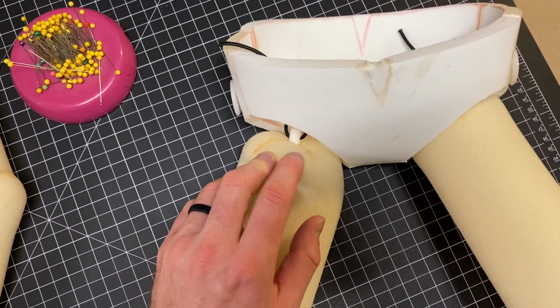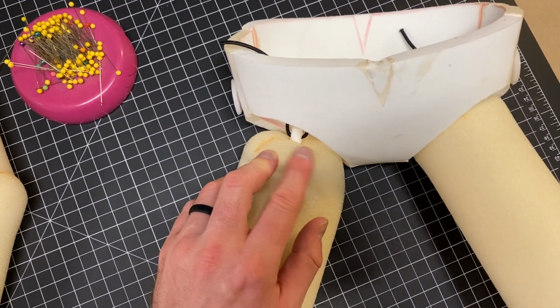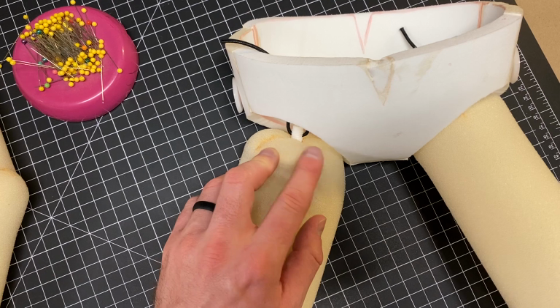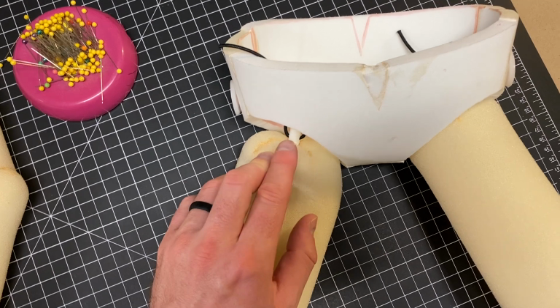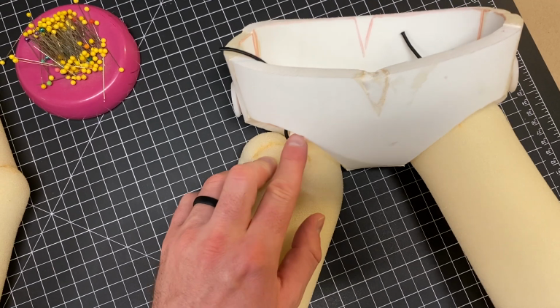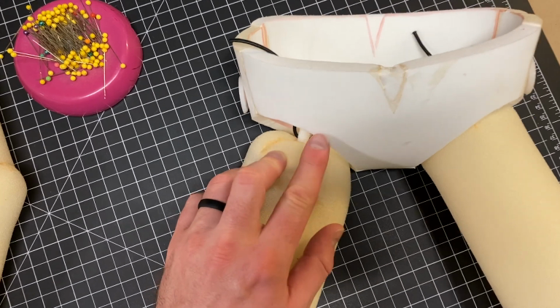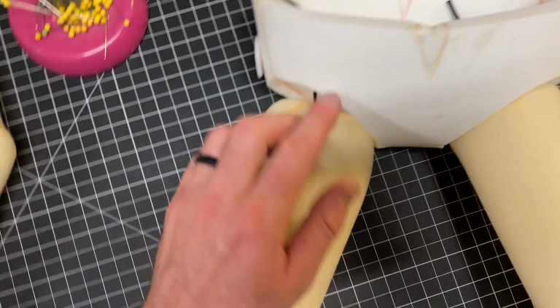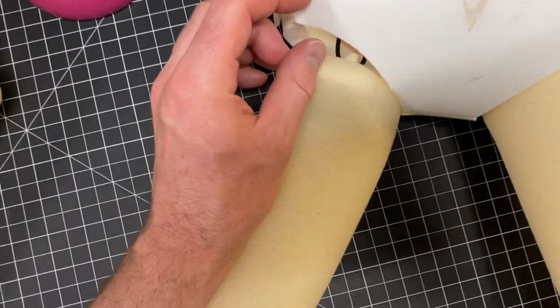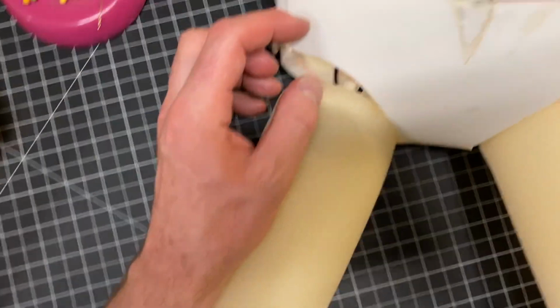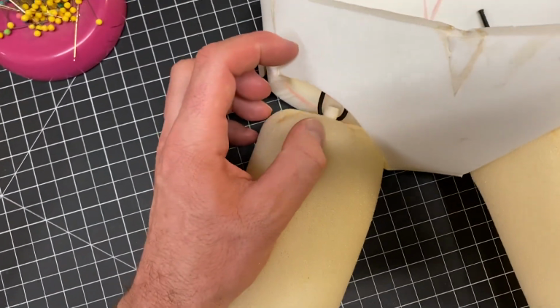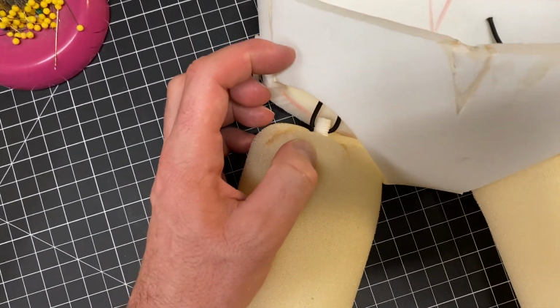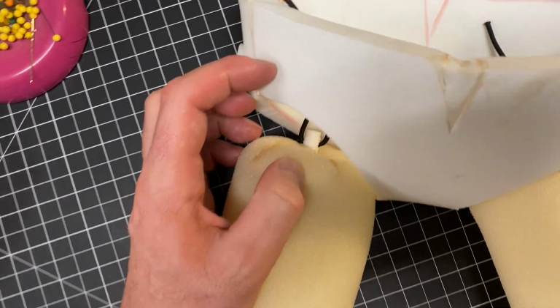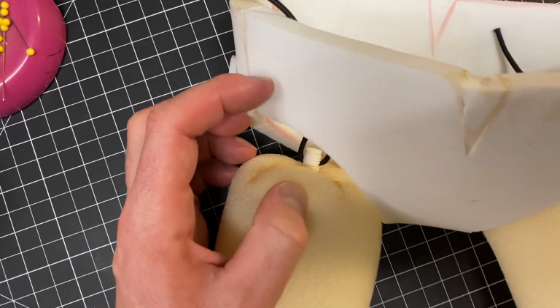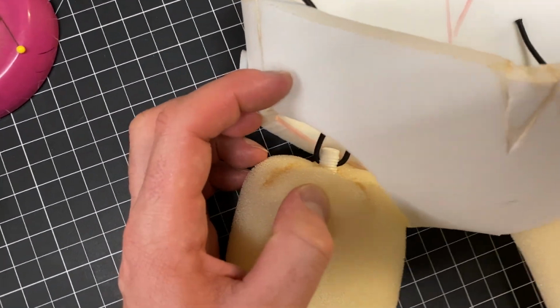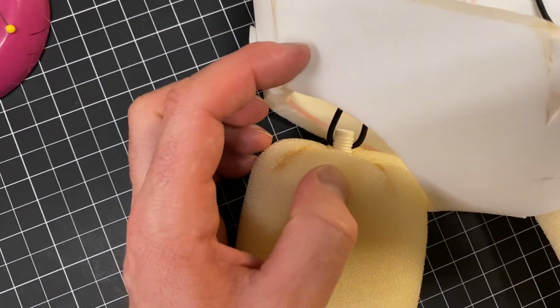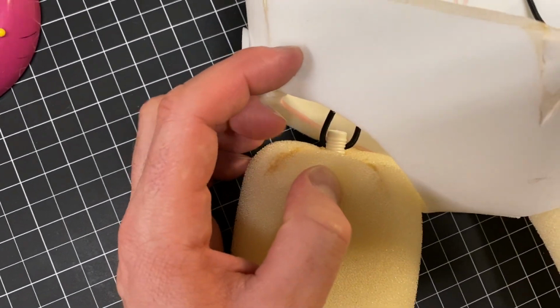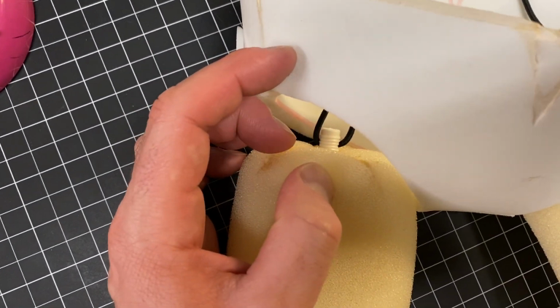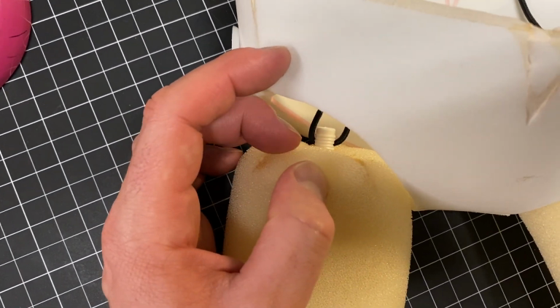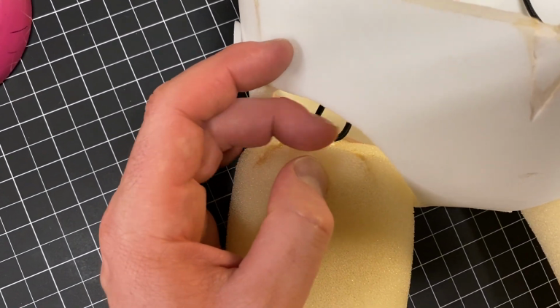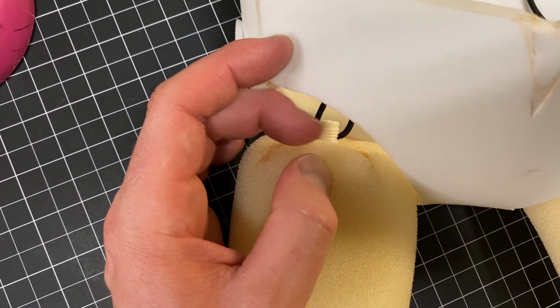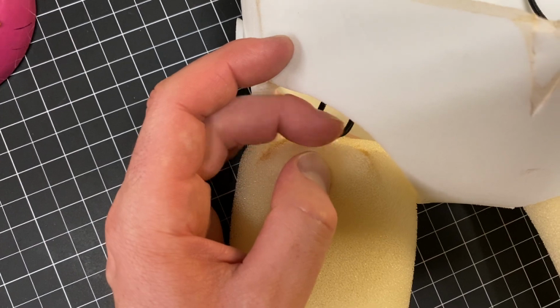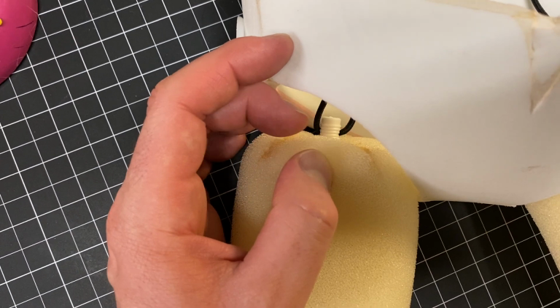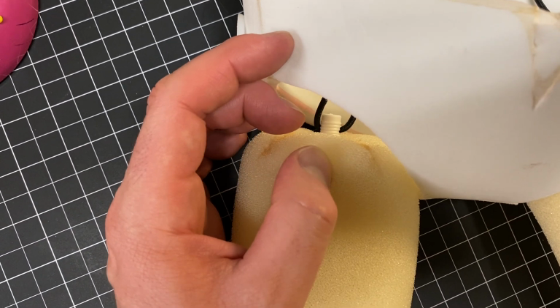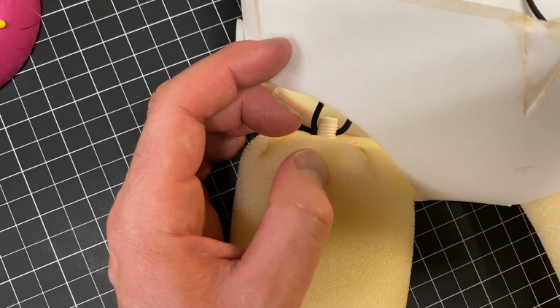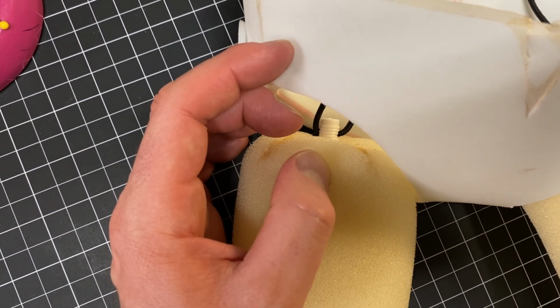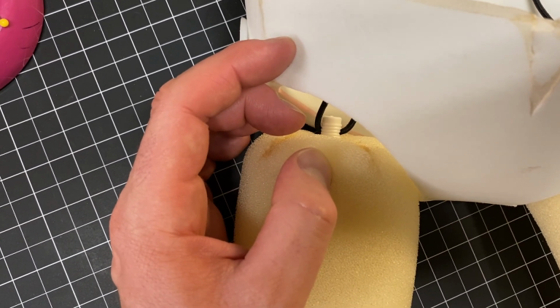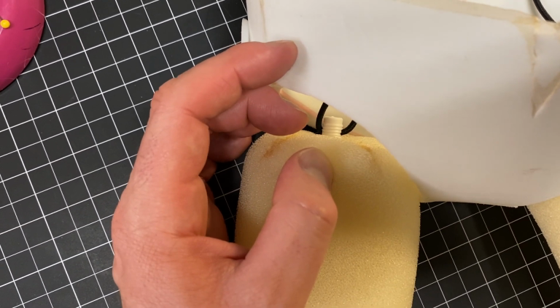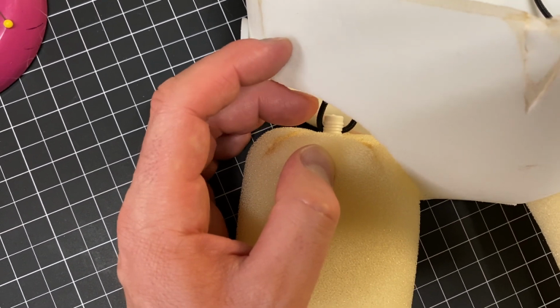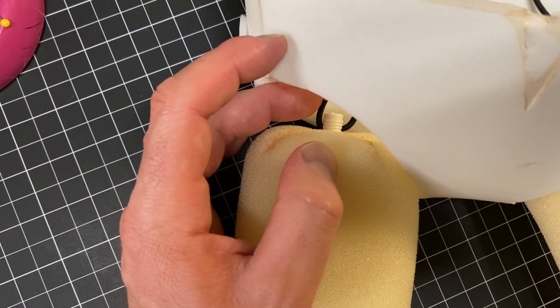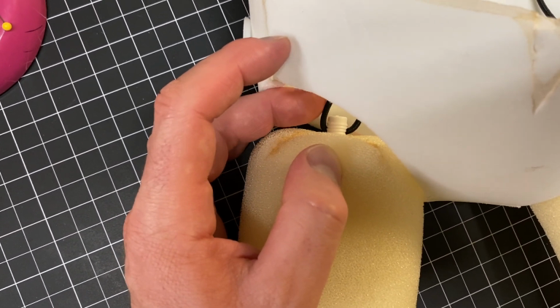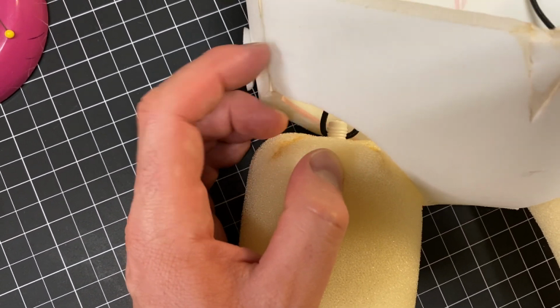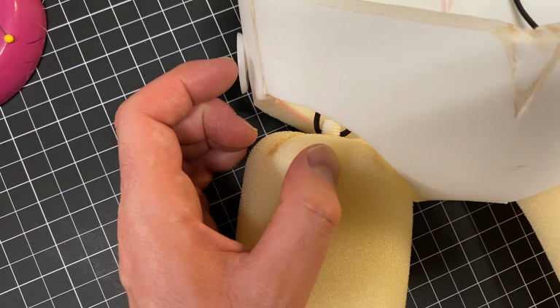Inside we have a doll joint here that you can see, and then what I did is I drilled through the doll joint so I could put in this elastic cording.